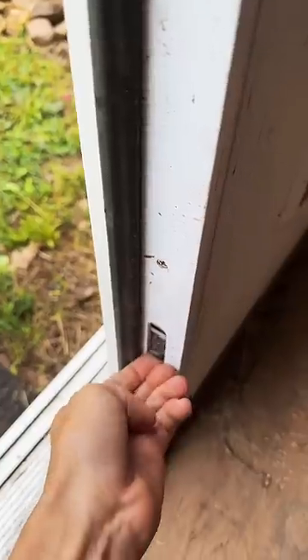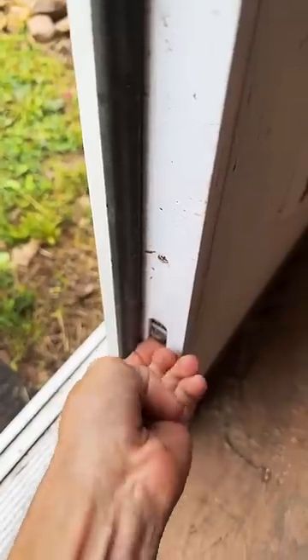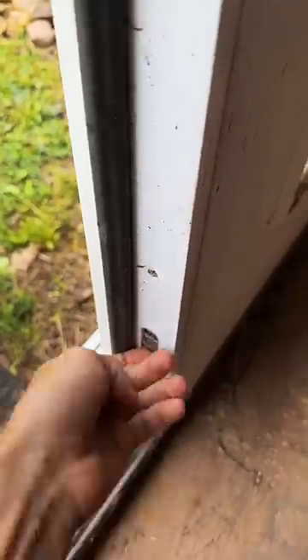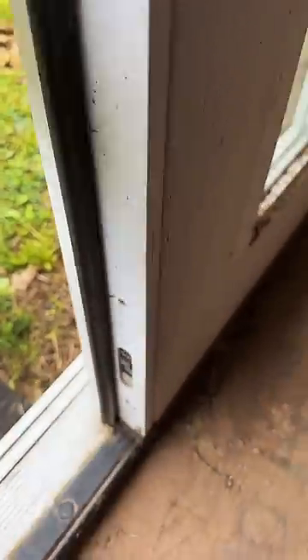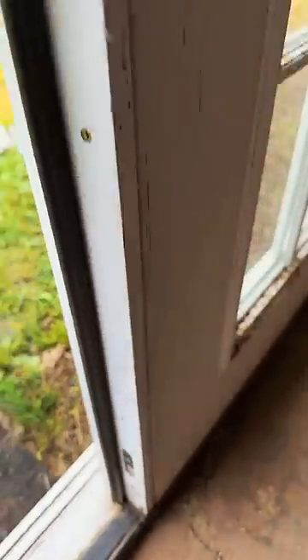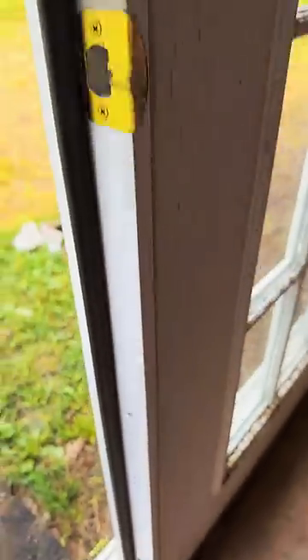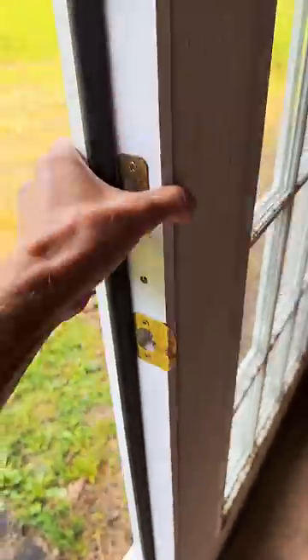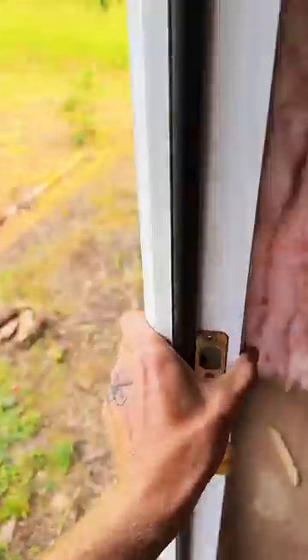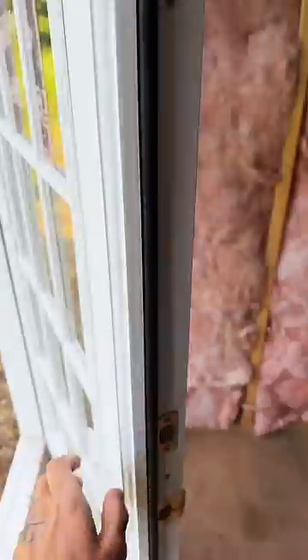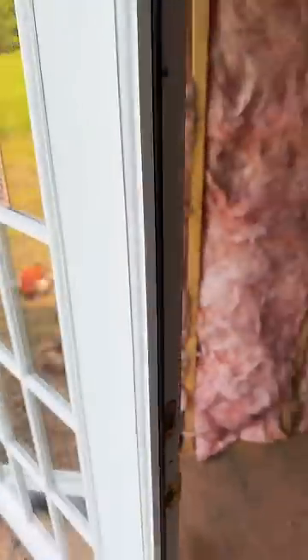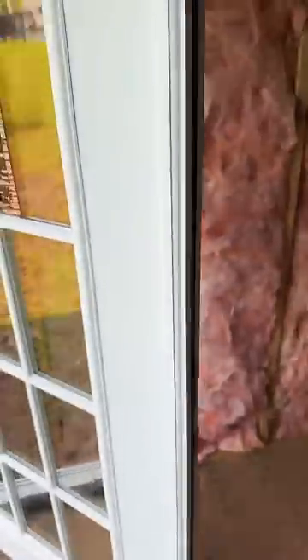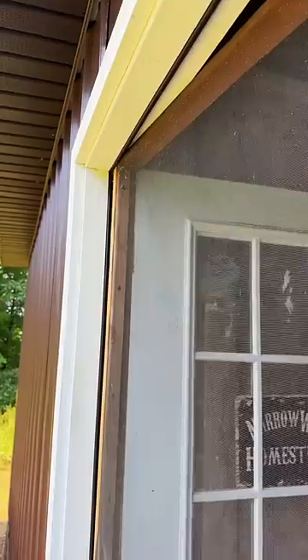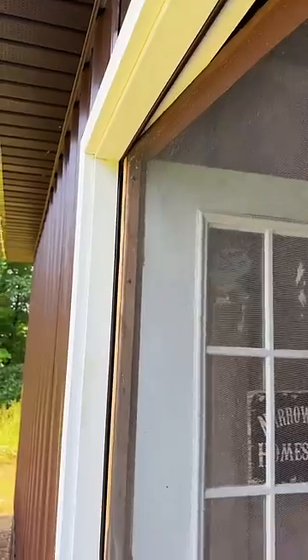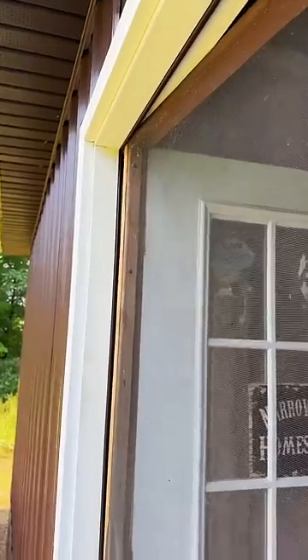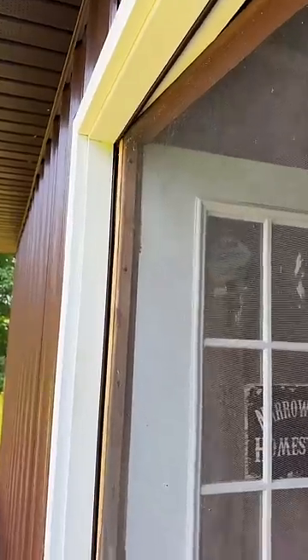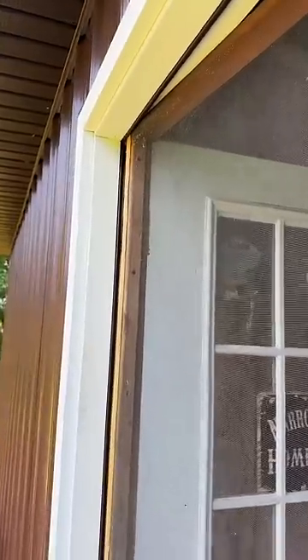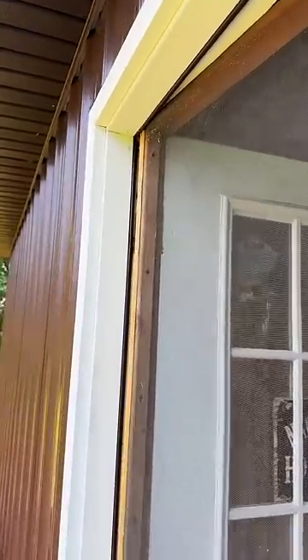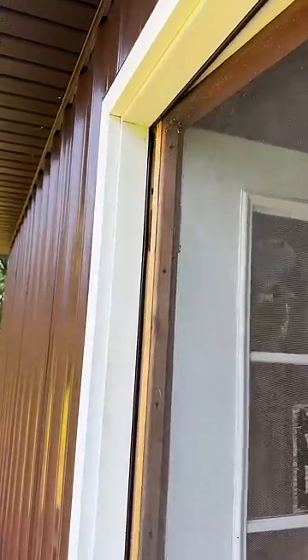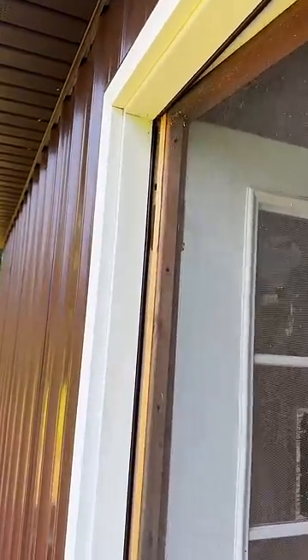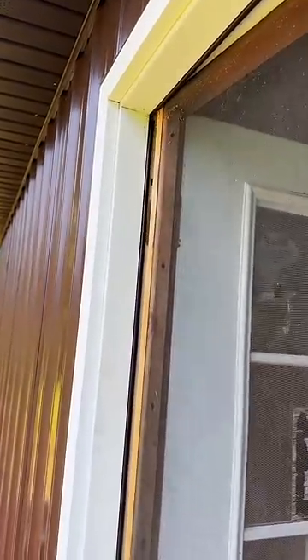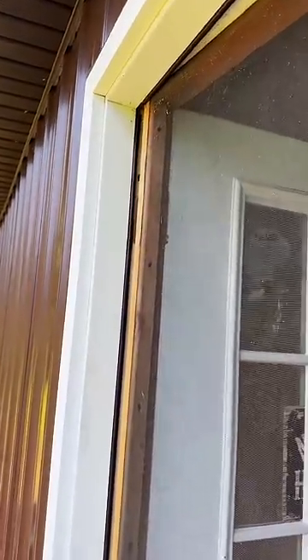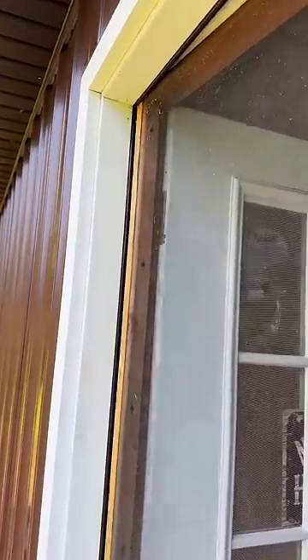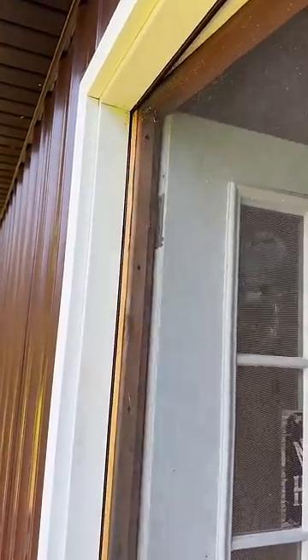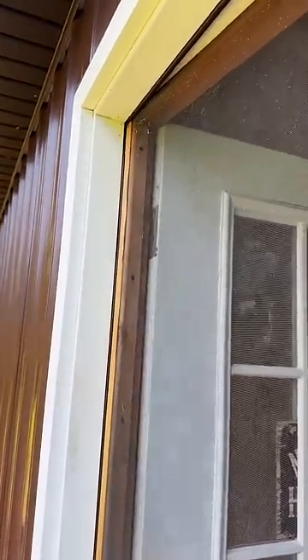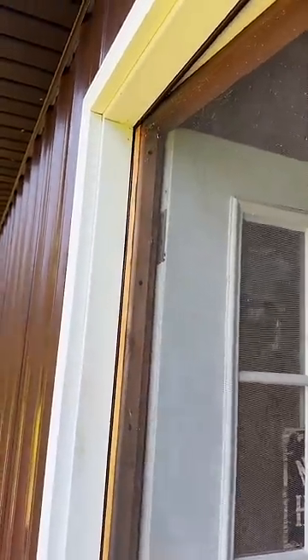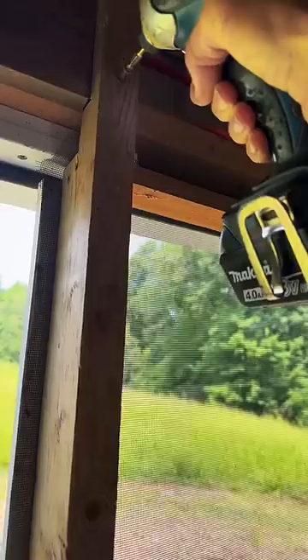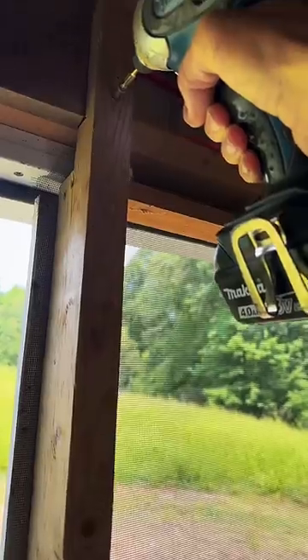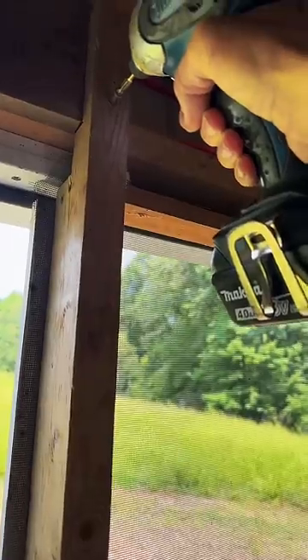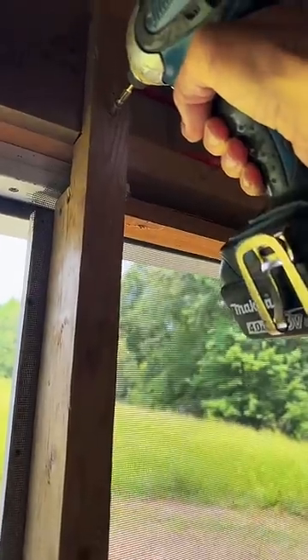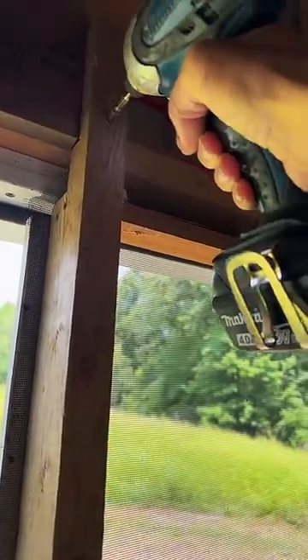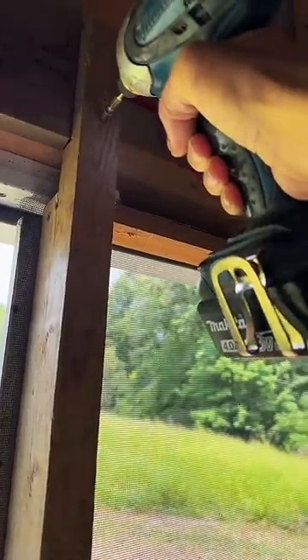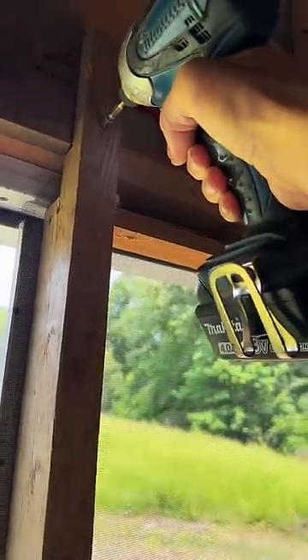Just throw the latches on the stationary door panel, take my contraption, push it up against the seal of the door, and run two screws in it.